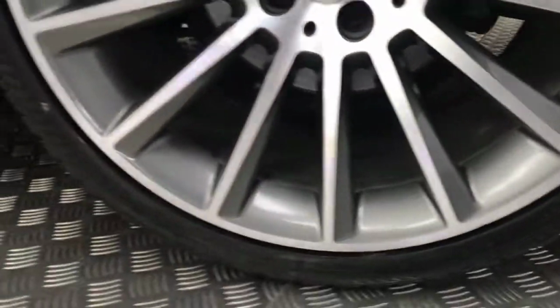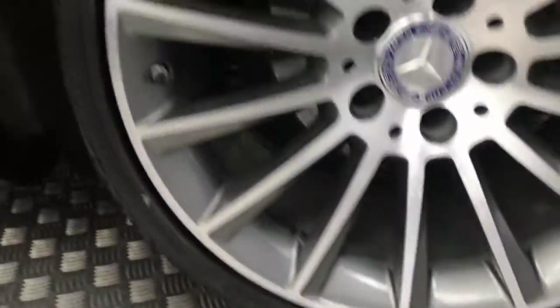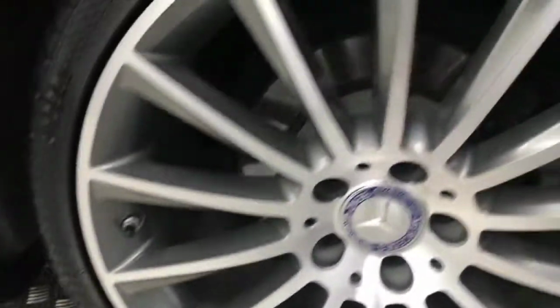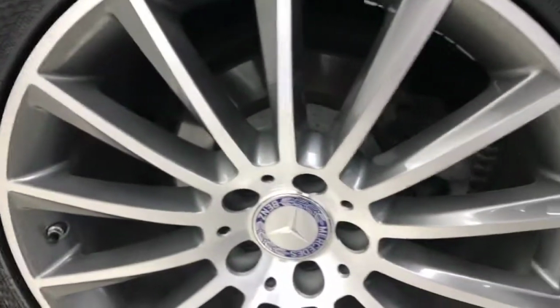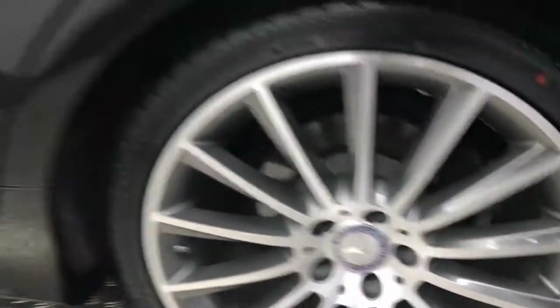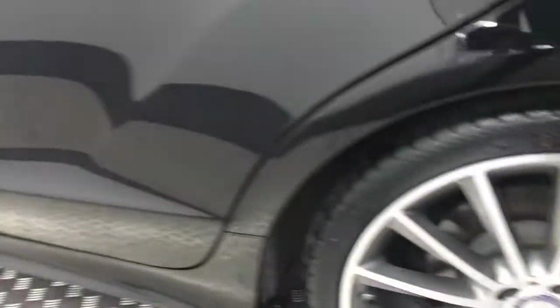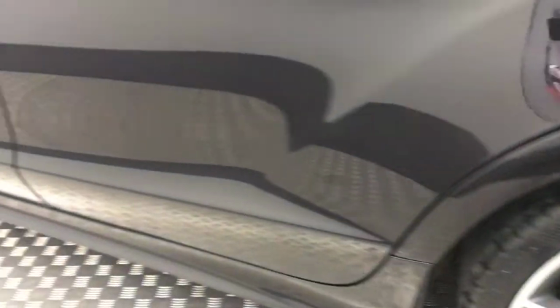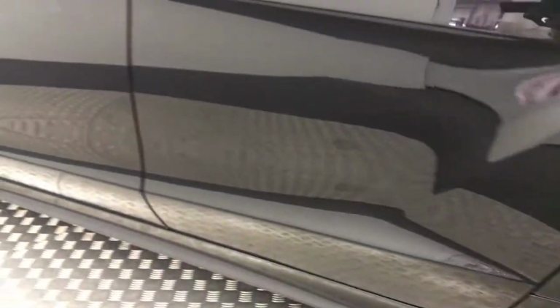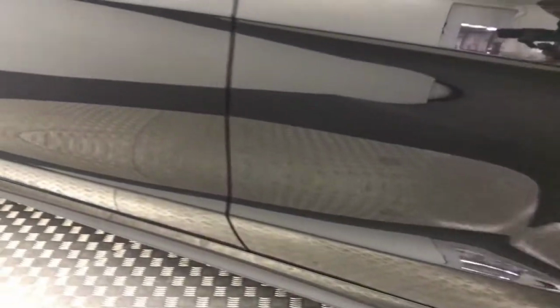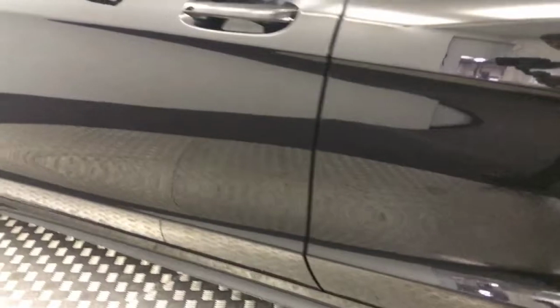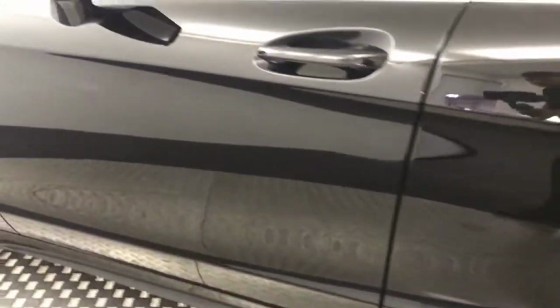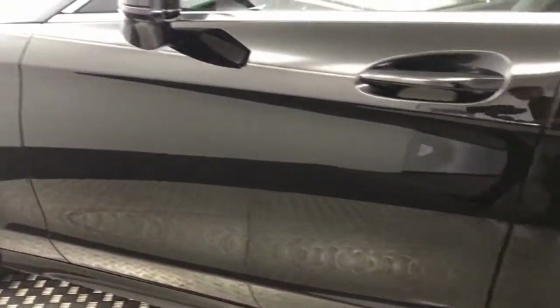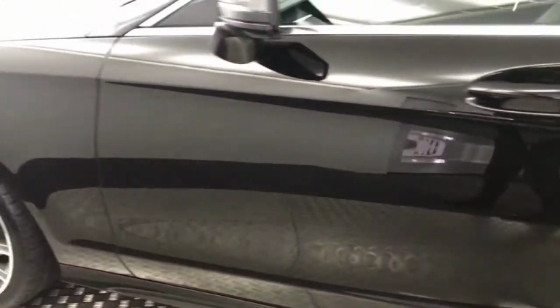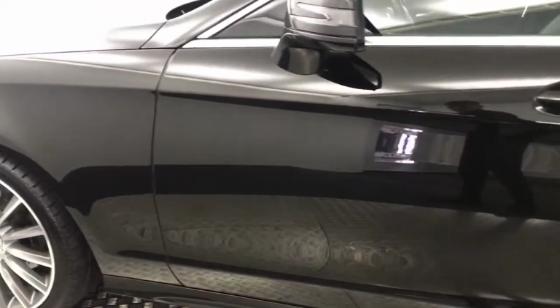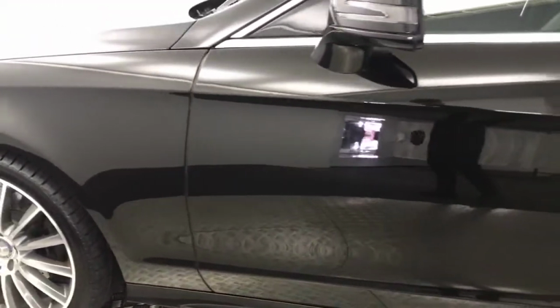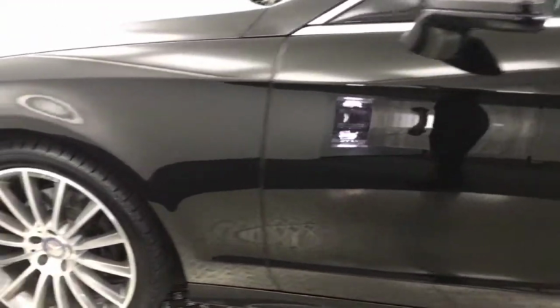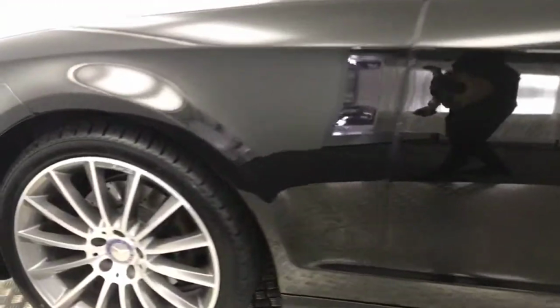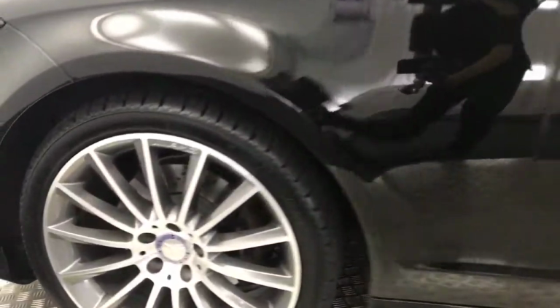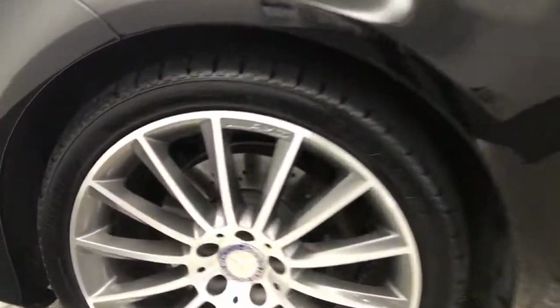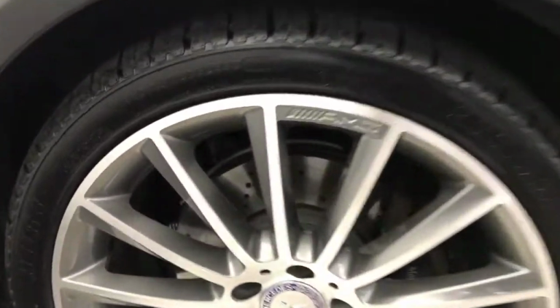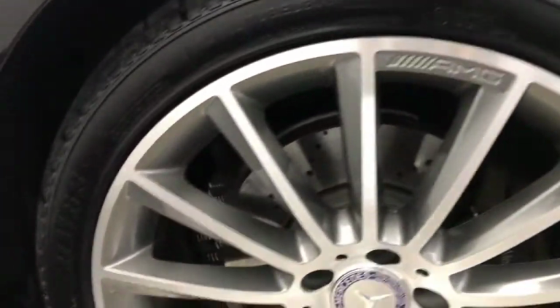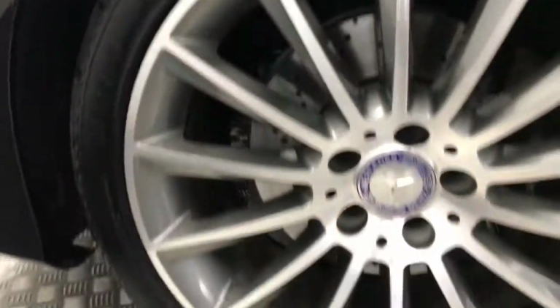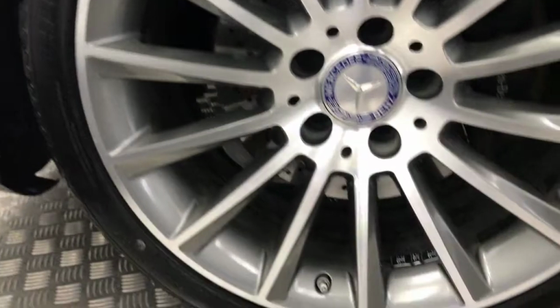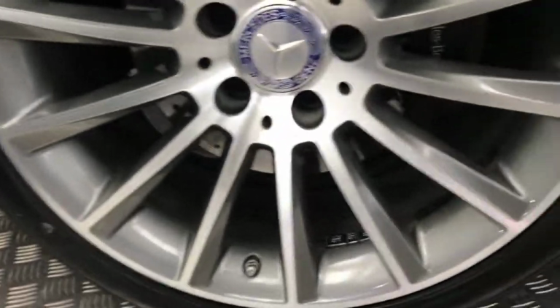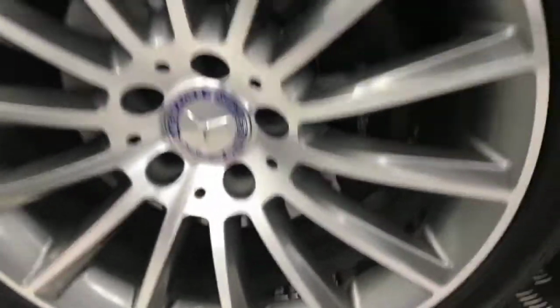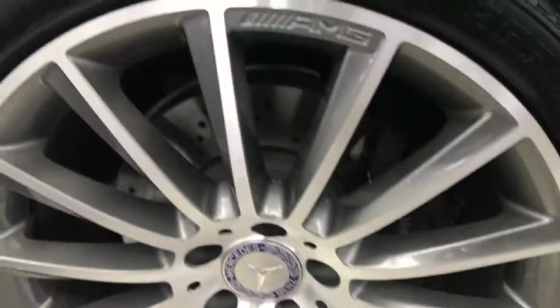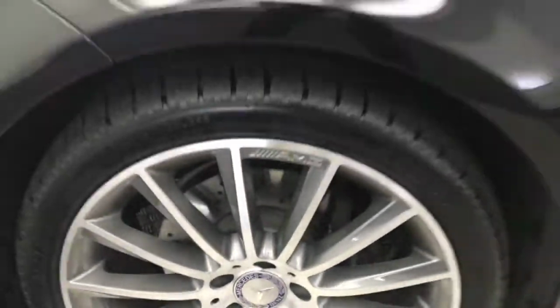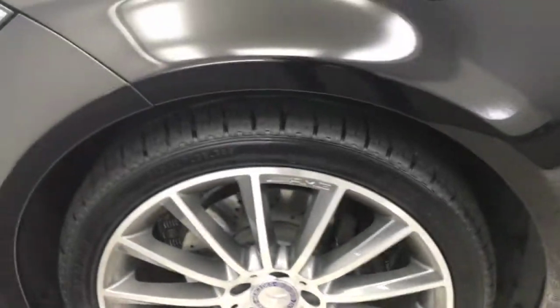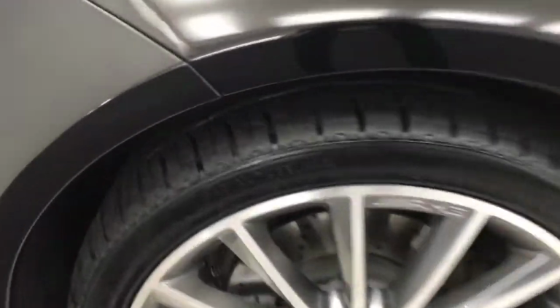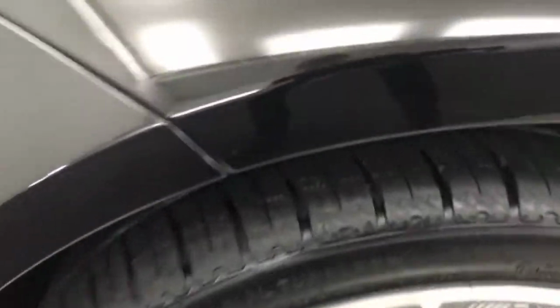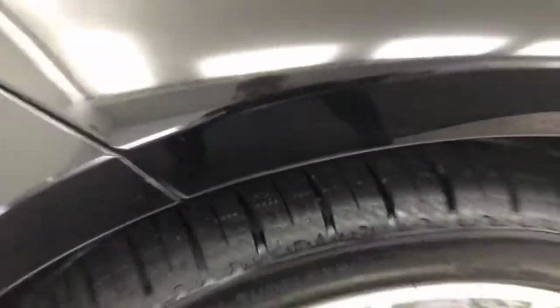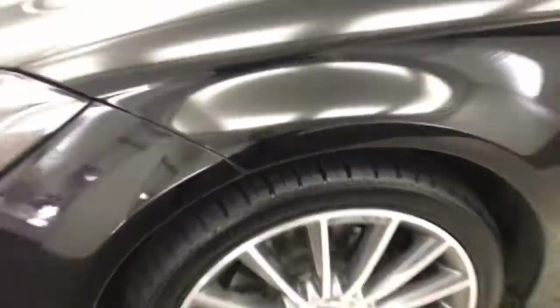Alloys absolutely mint there — no nasty scratches, scrapes or dents down the side here. And there's your final alloy, absolutely perfect and with plenty of life left on your tyres.